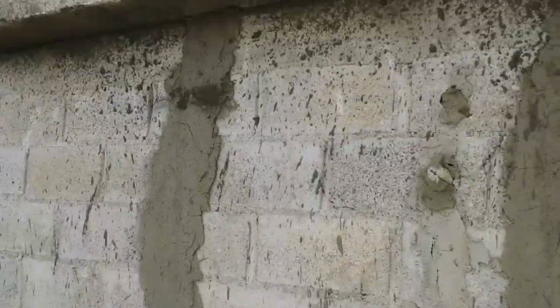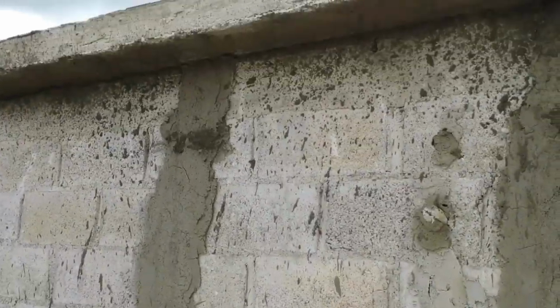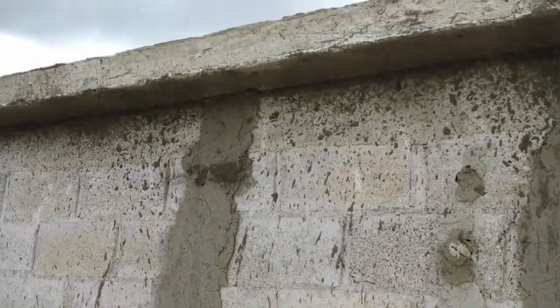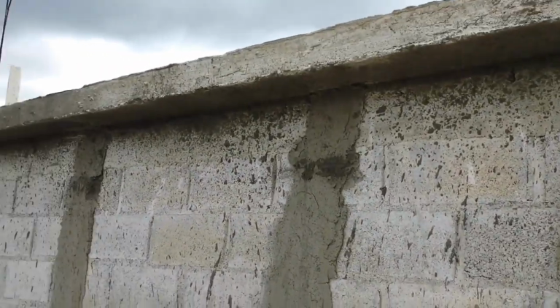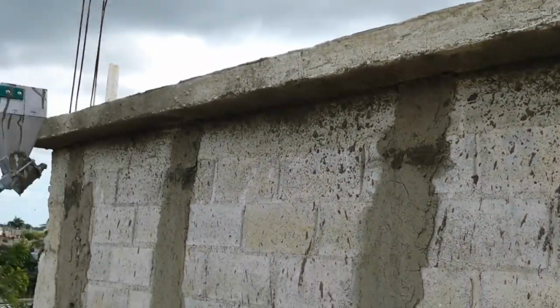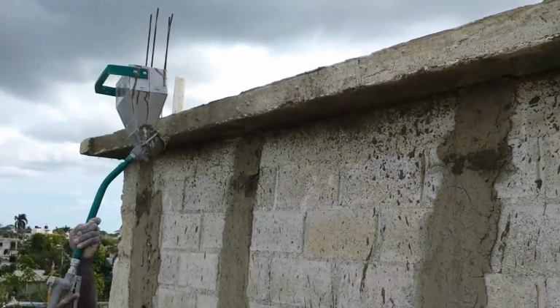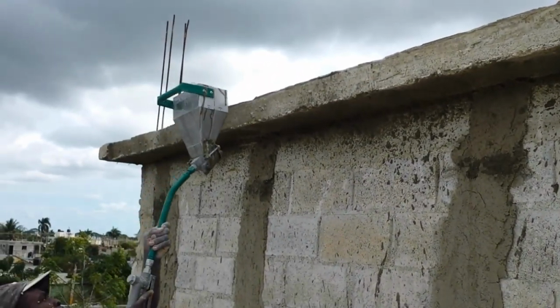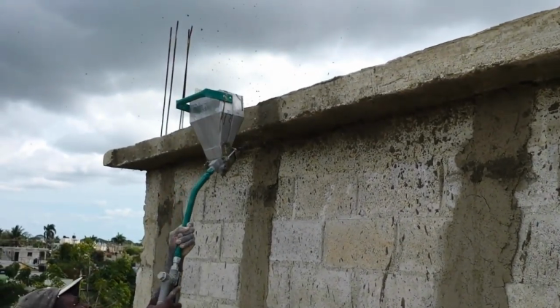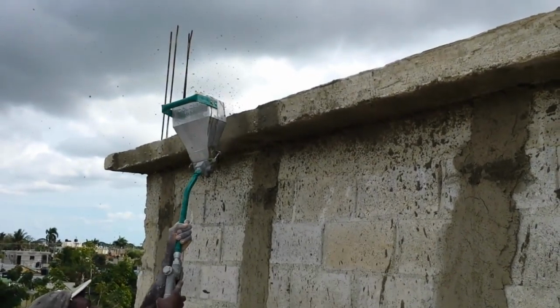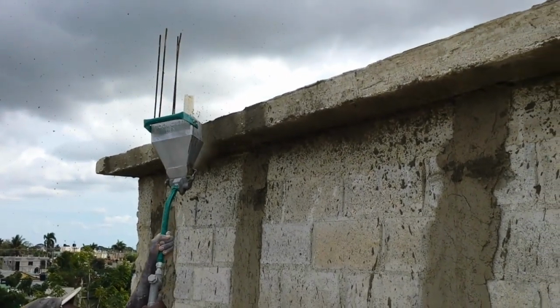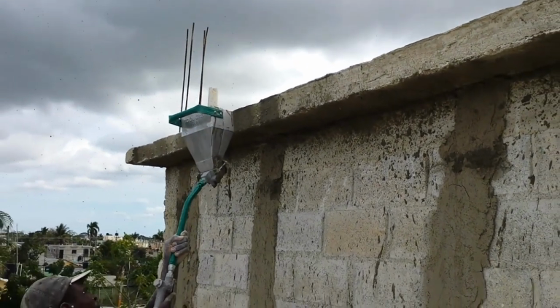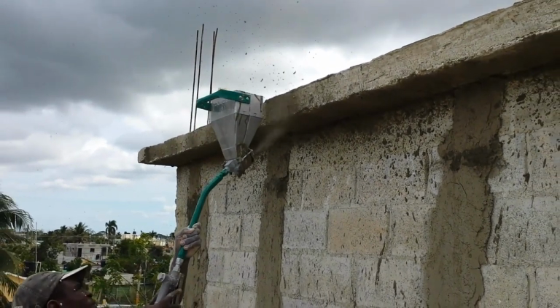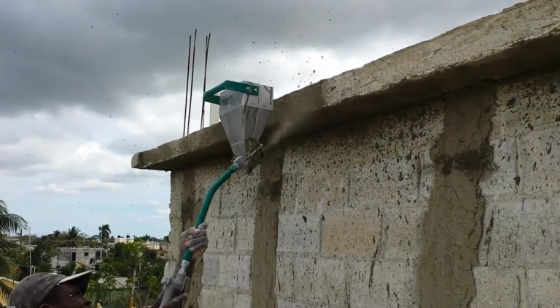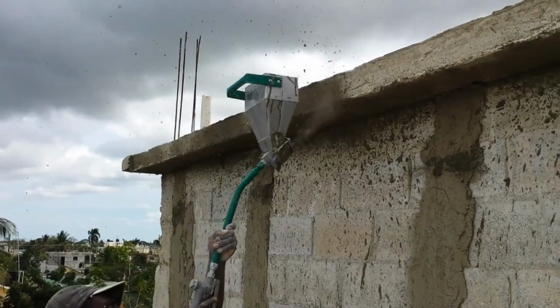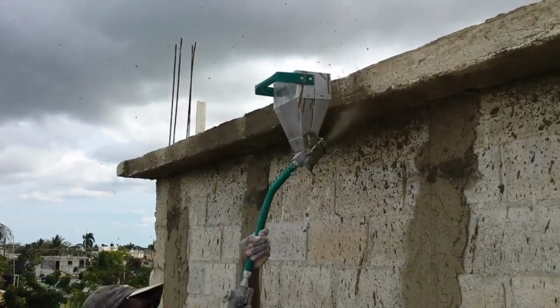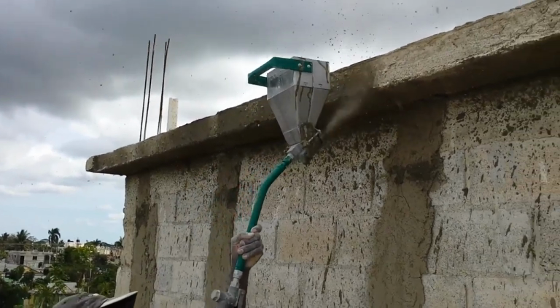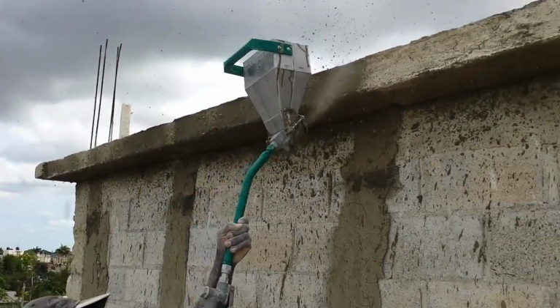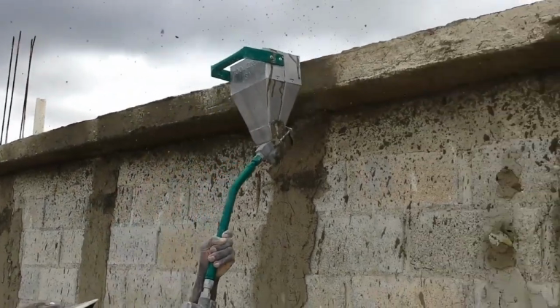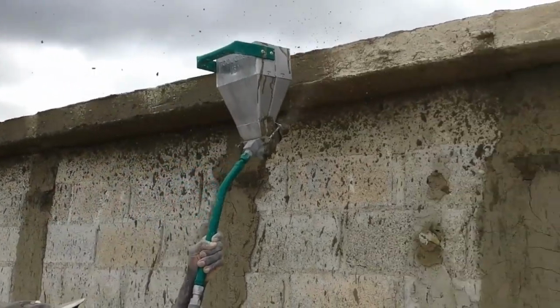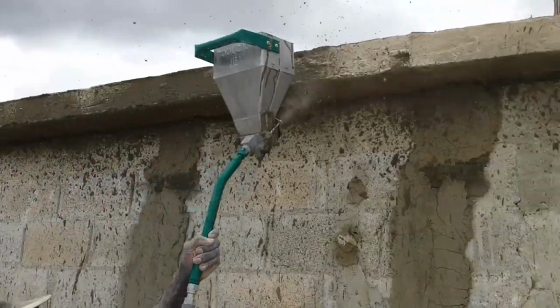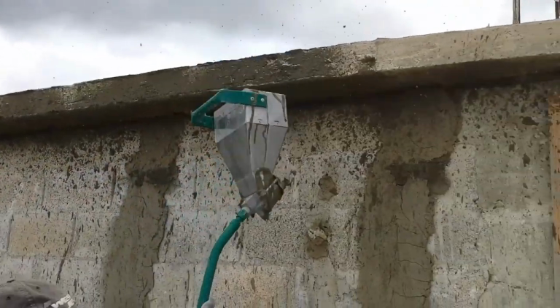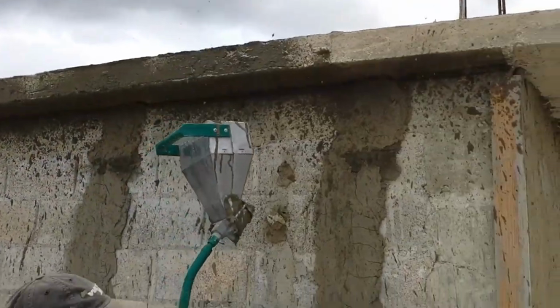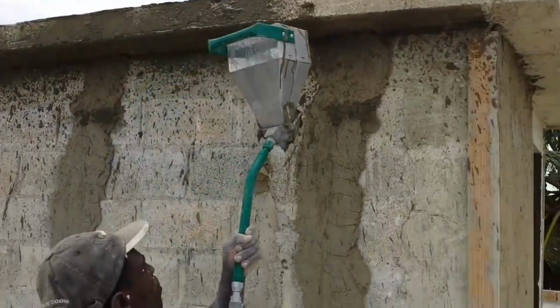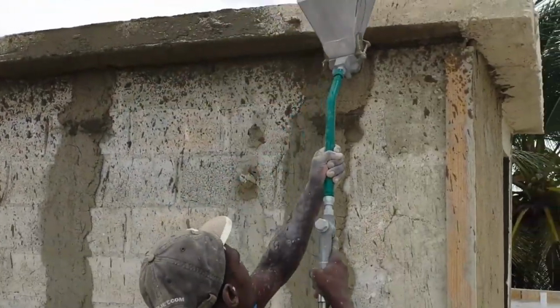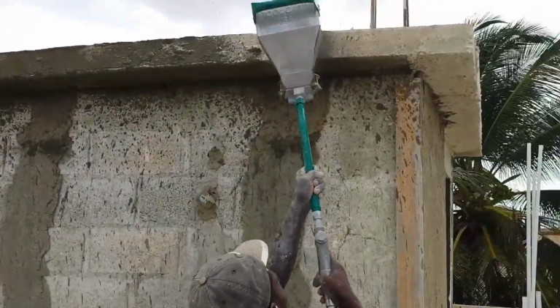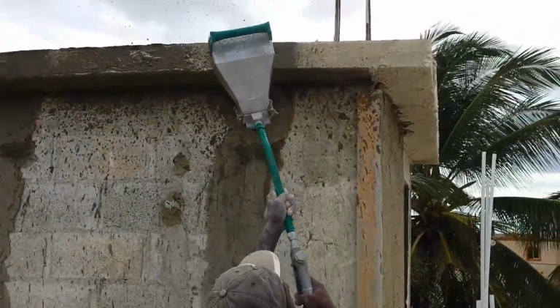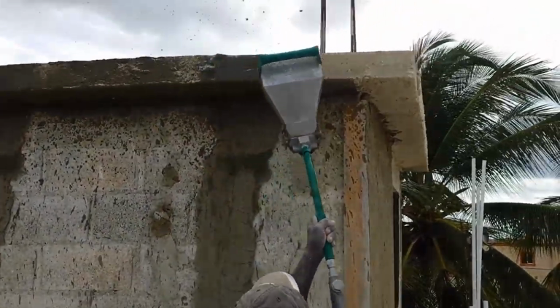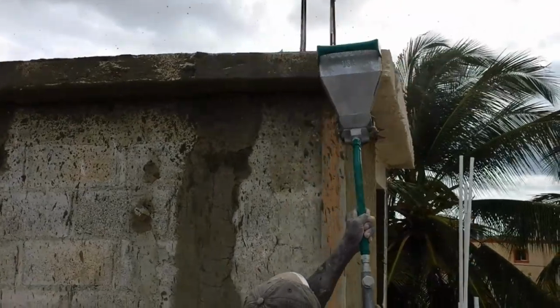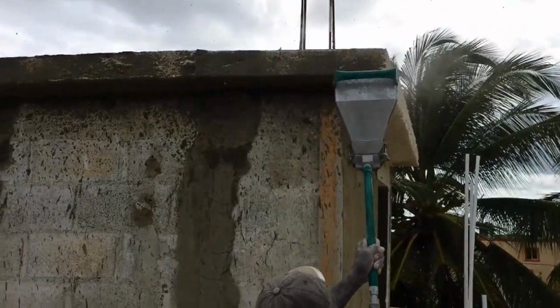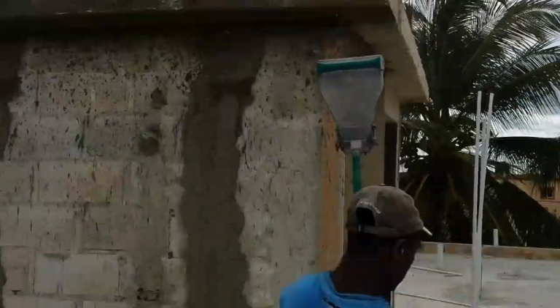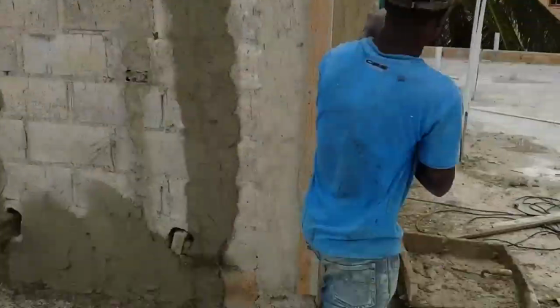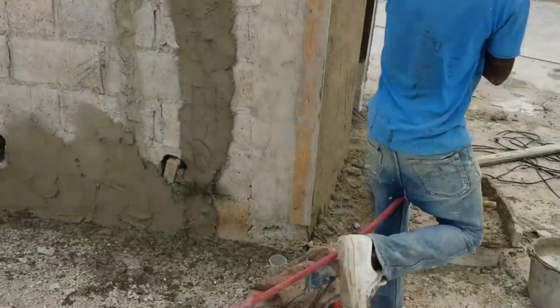This sprayer is designed to apply material to walls and ceilings. Its unique design allows the user to lift the sprayer over their head to spray onto the ceiling without any material falling out of the hopper.